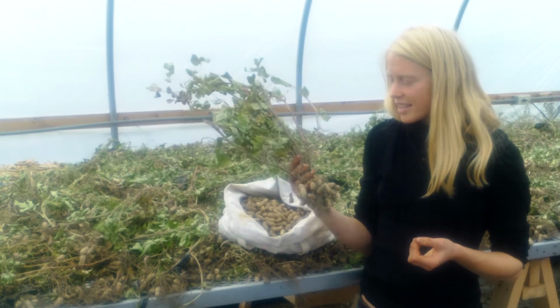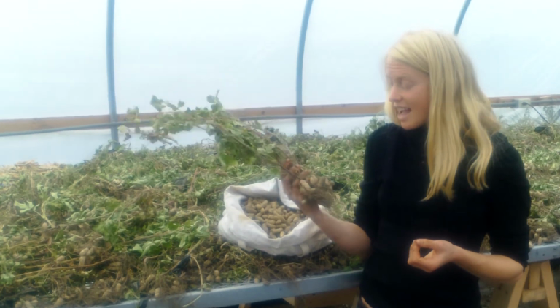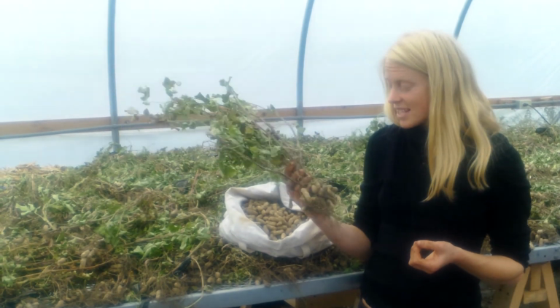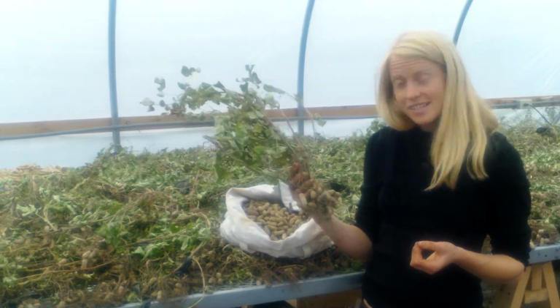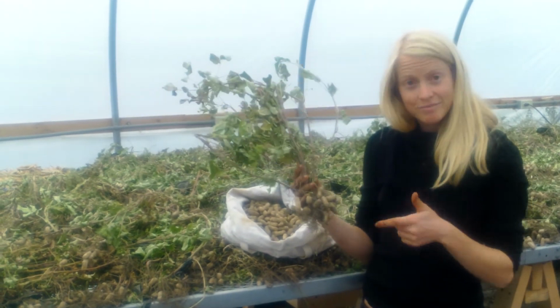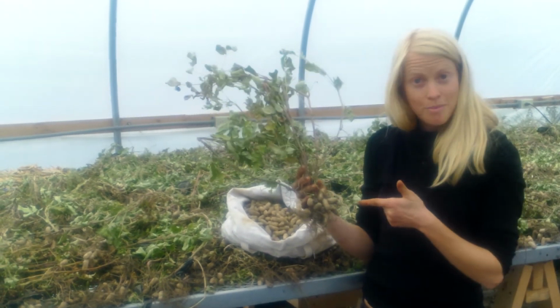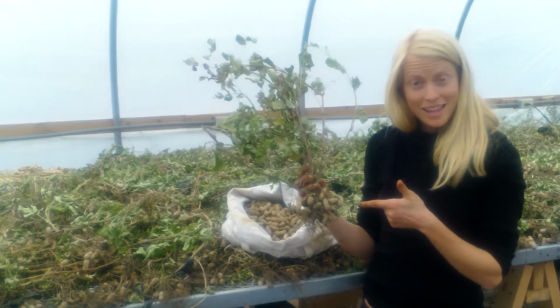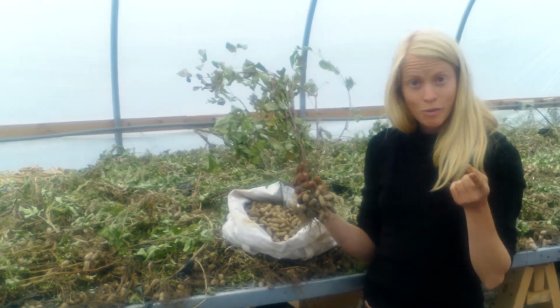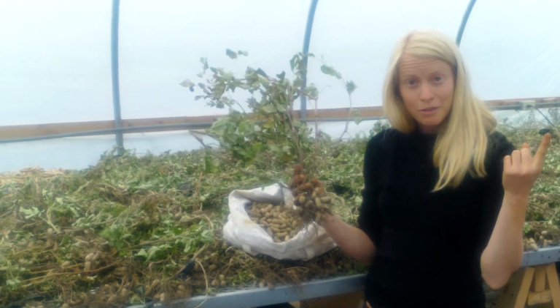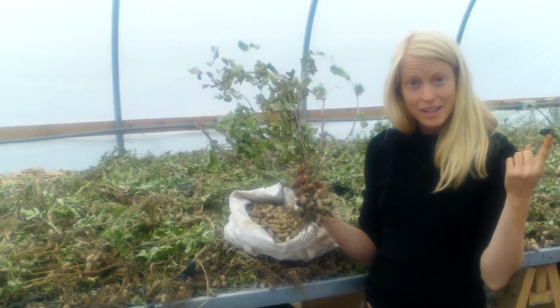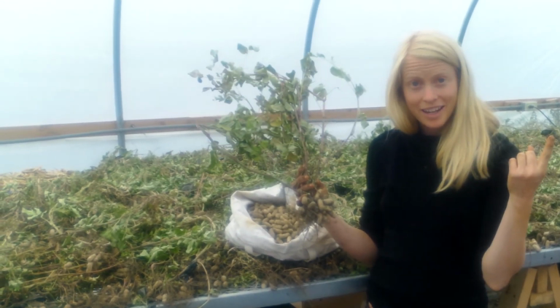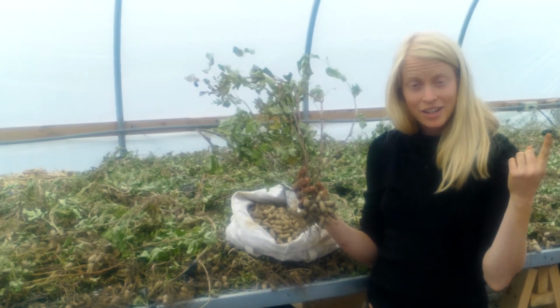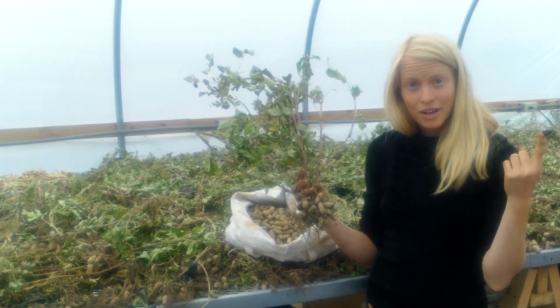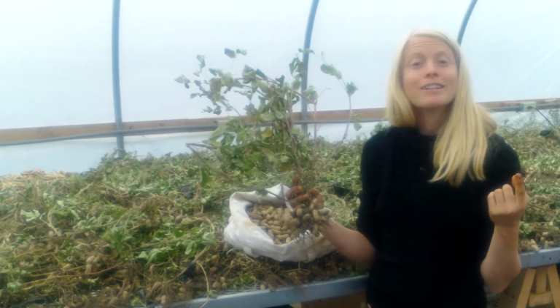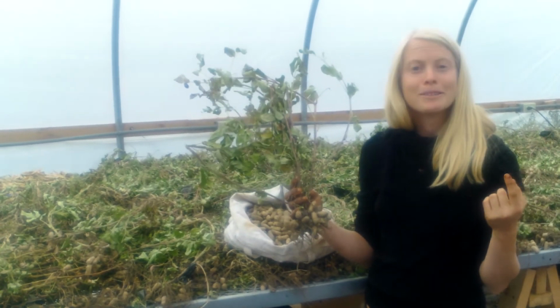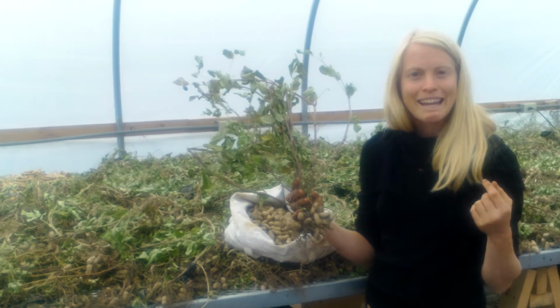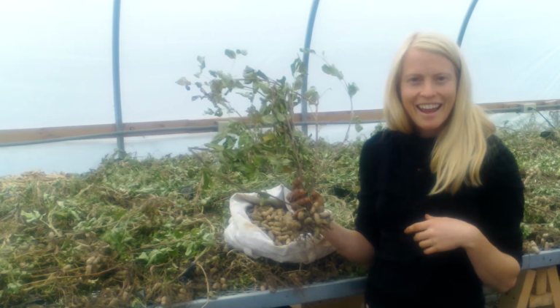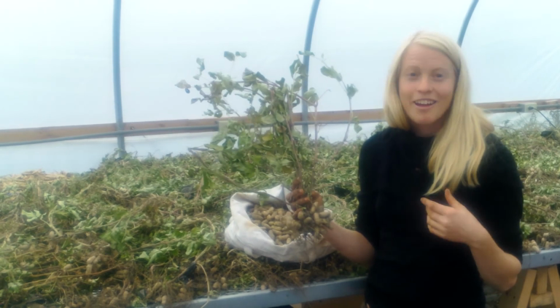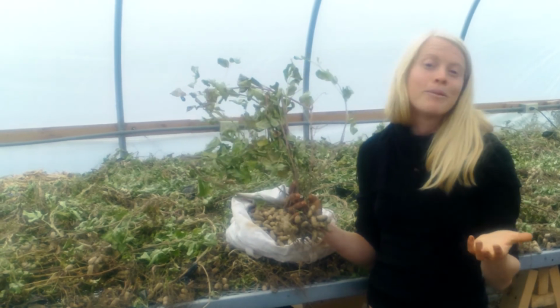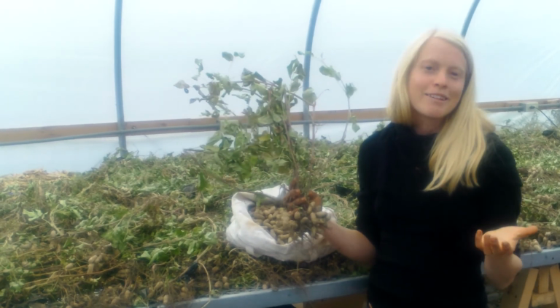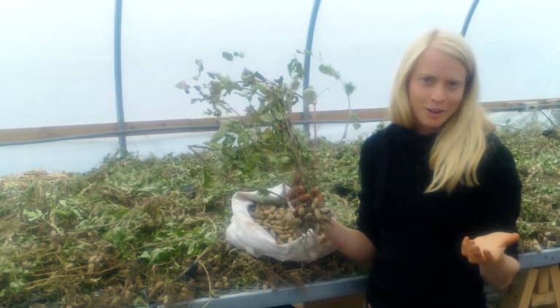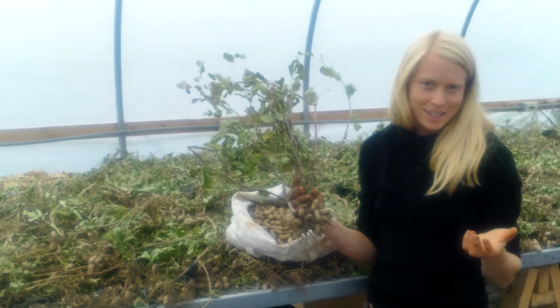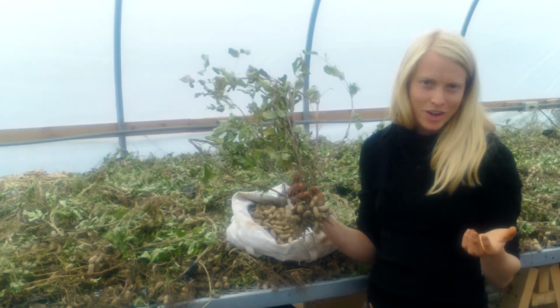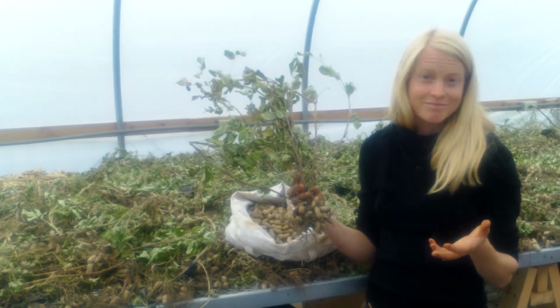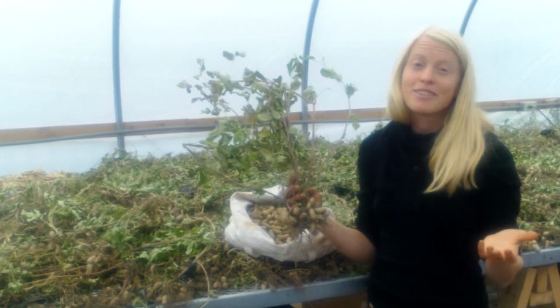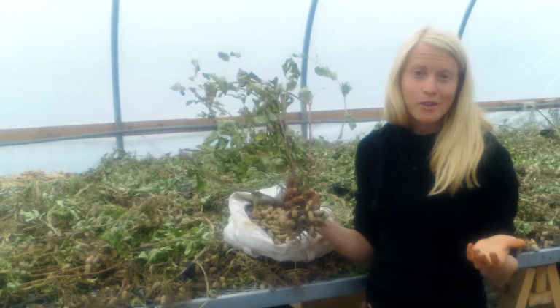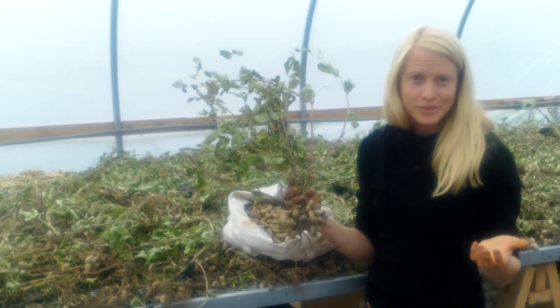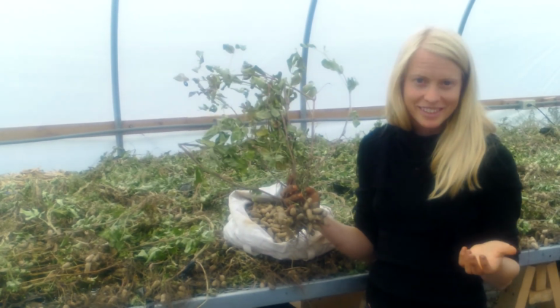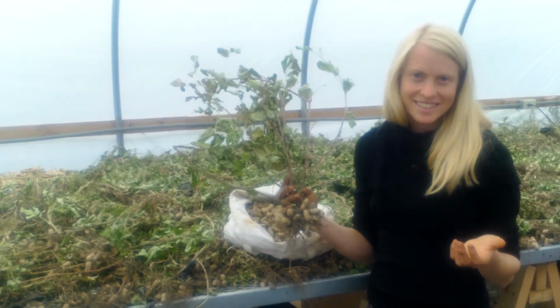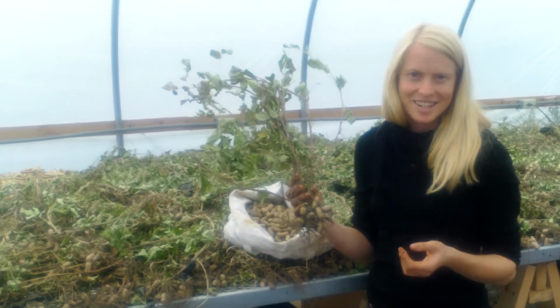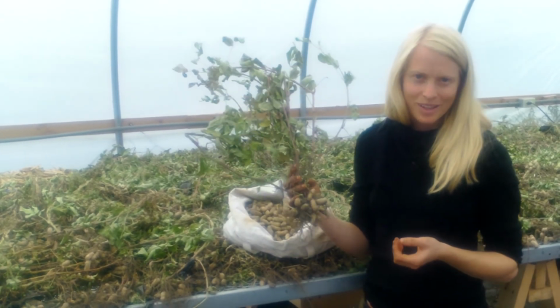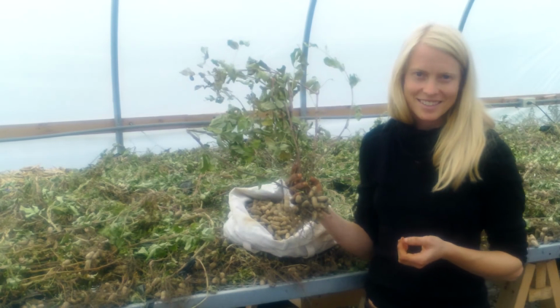This is a plant that had 23 peanuts on it — holy moly! I hope you'll give growing peanuts a try, even in our cold seasons here in the Northeast. Thanks for joining me.